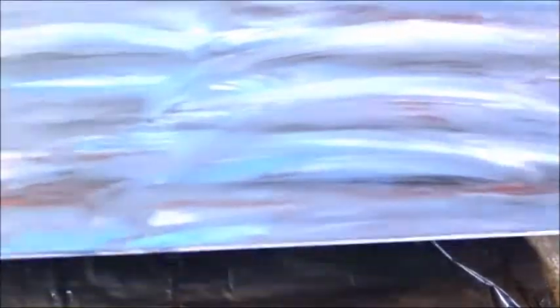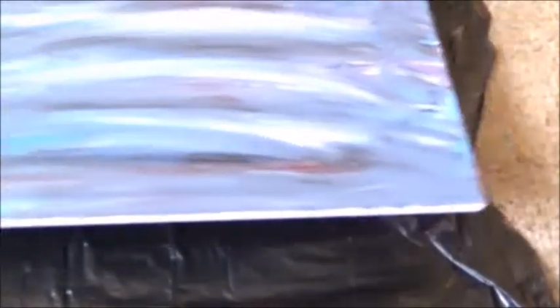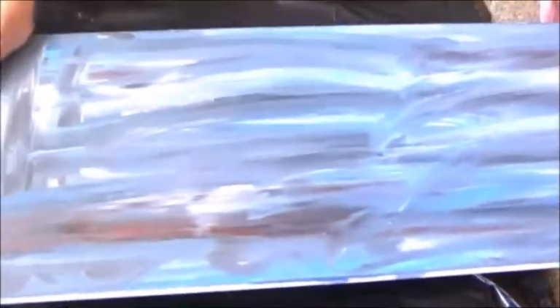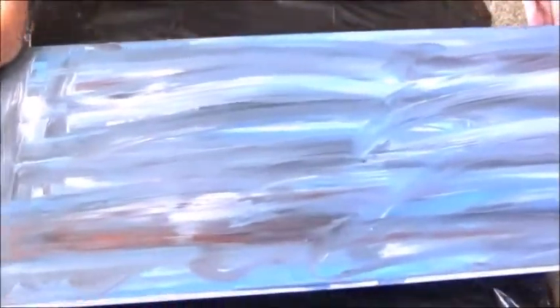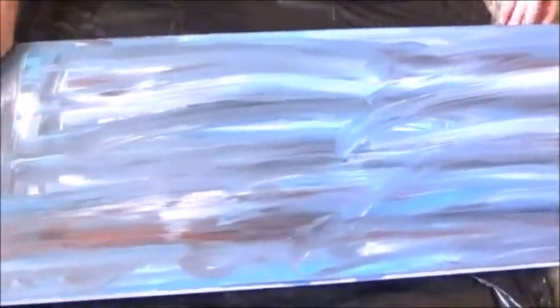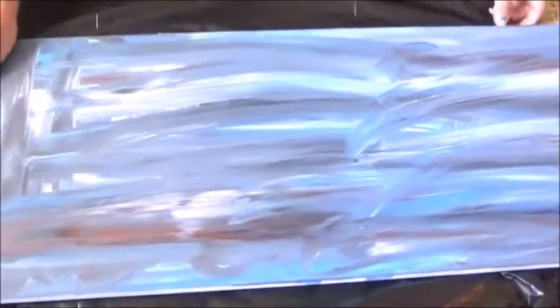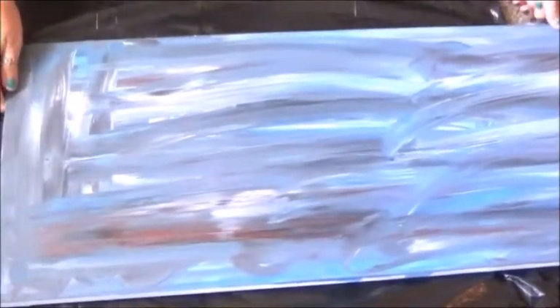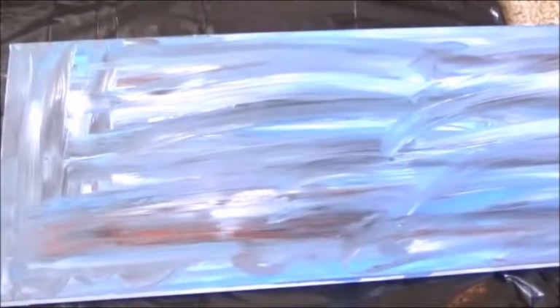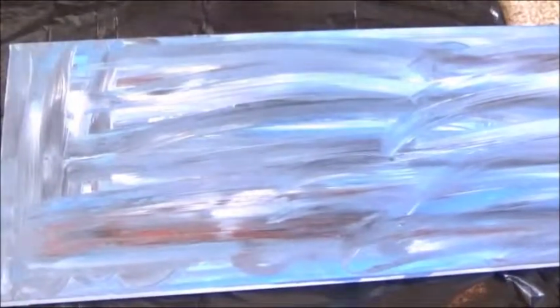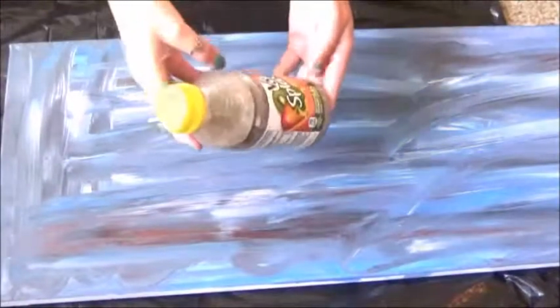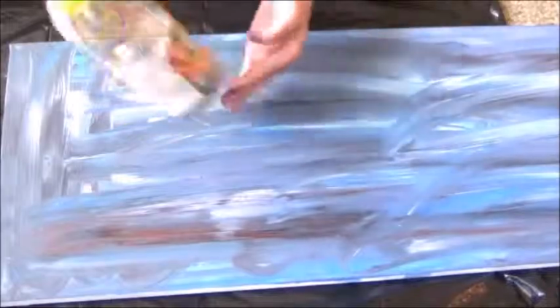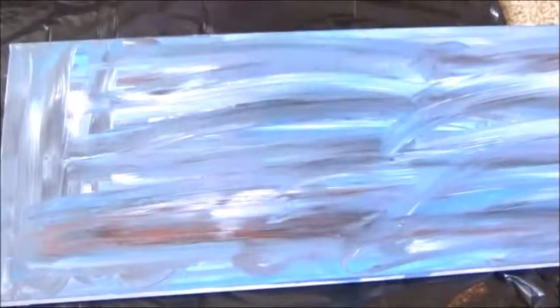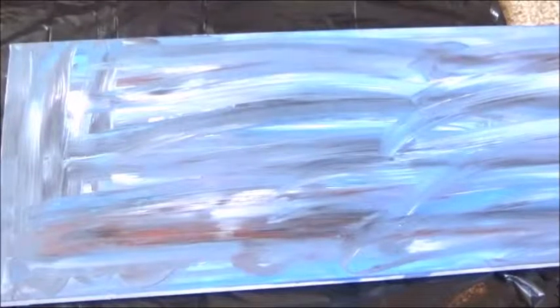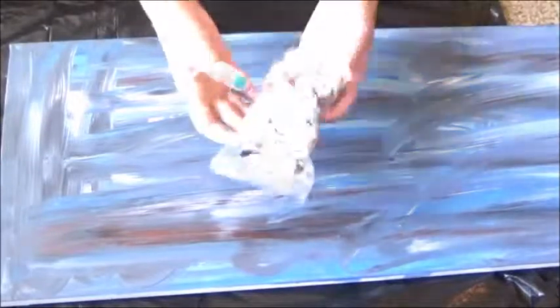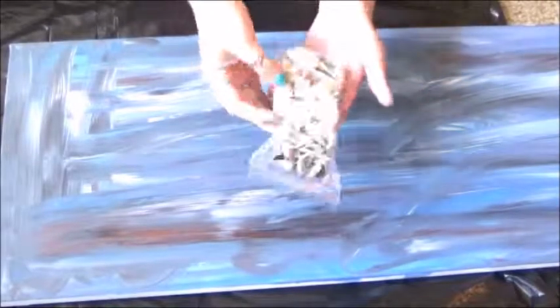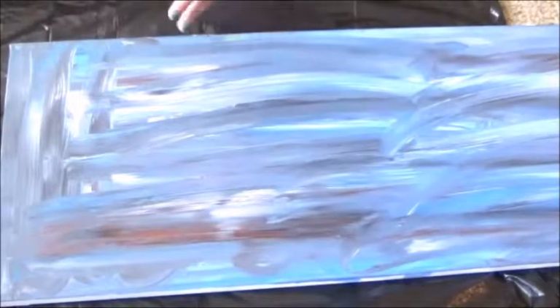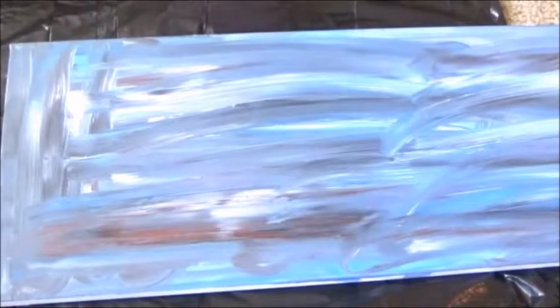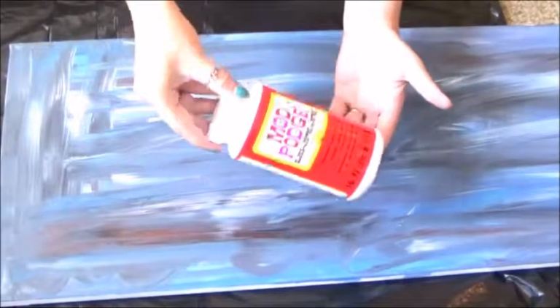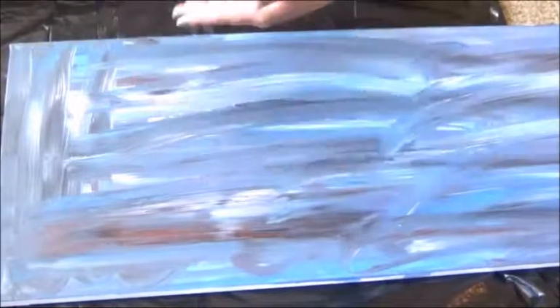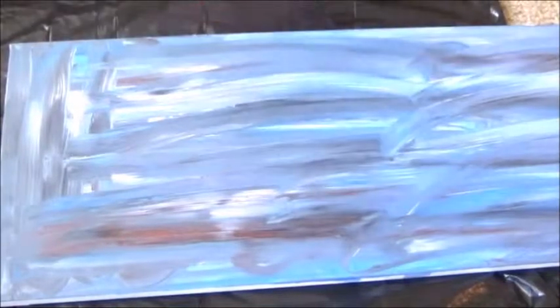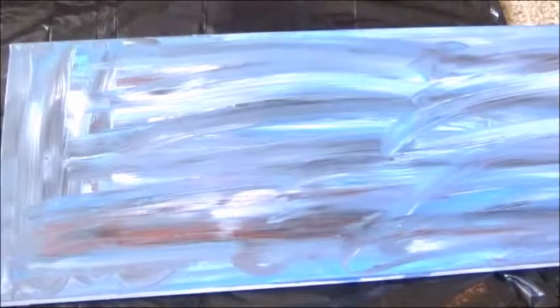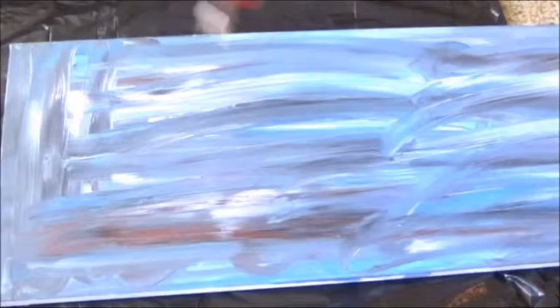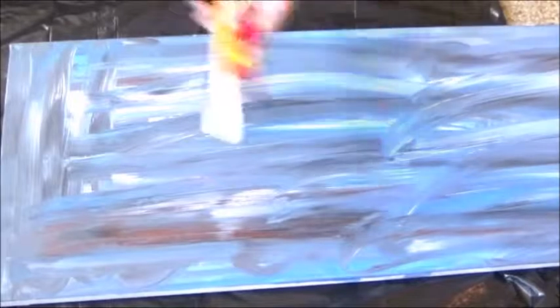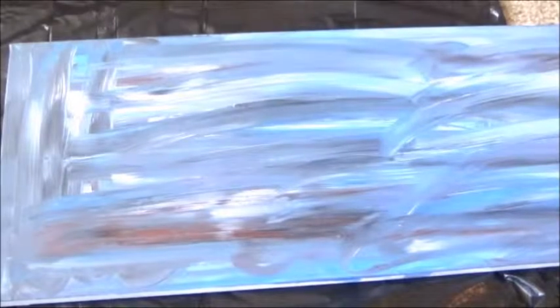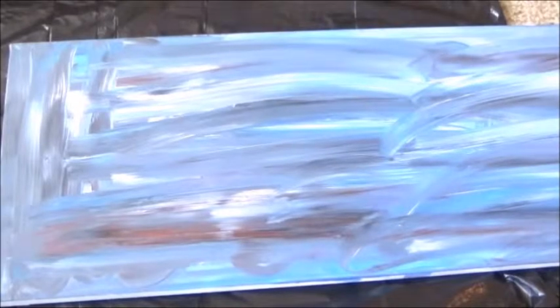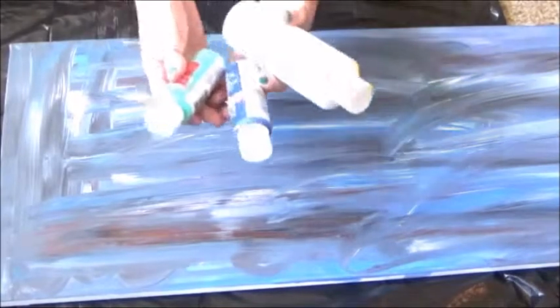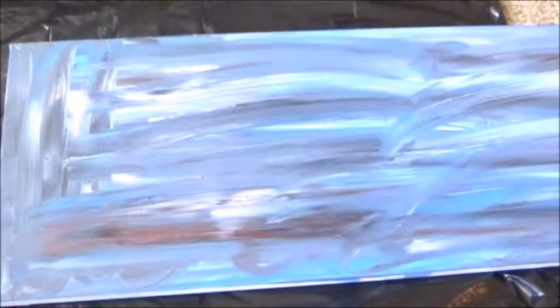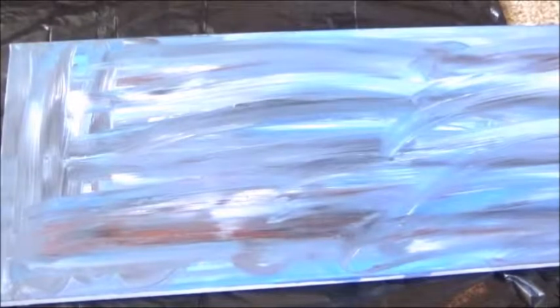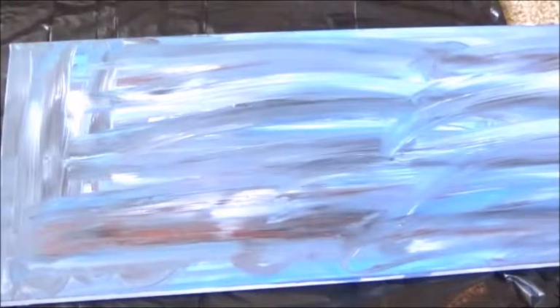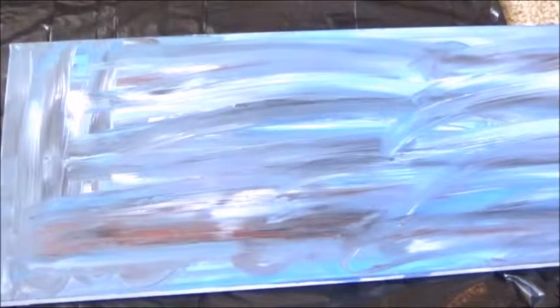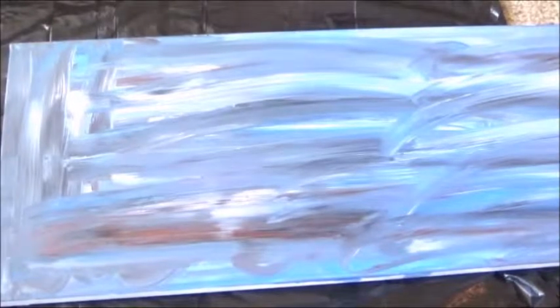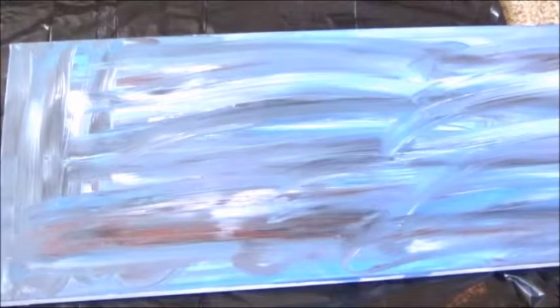I got this canvas at Michael's for $3.80. I previously tried to do some sort of crazy craft with it and it didn't turn out right, so I knew exactly what I wanted to use it for. So you're going to need these materials that I've been showing you.